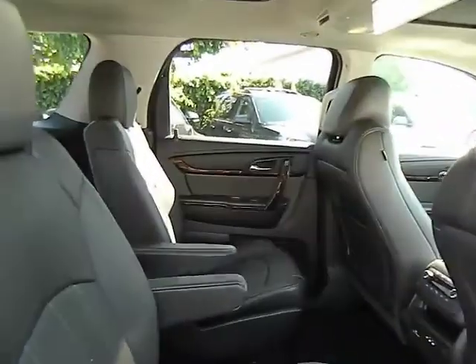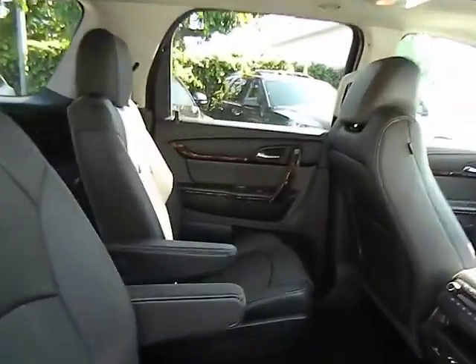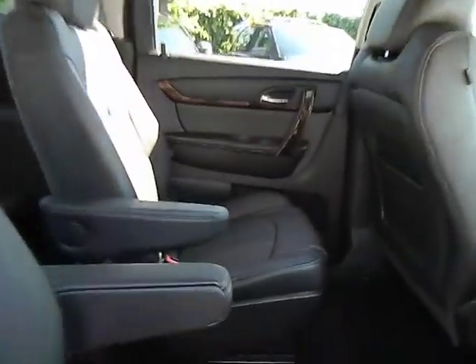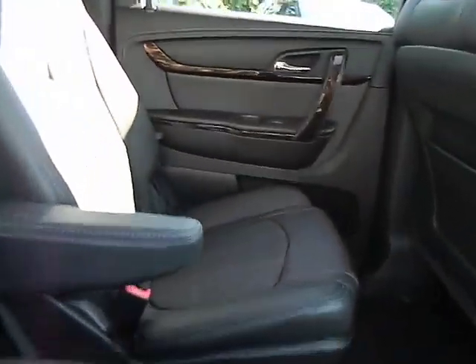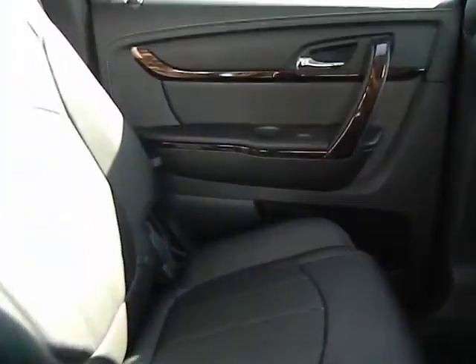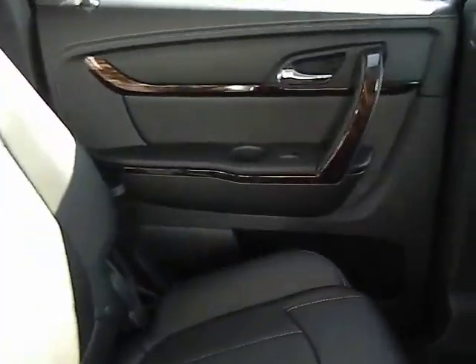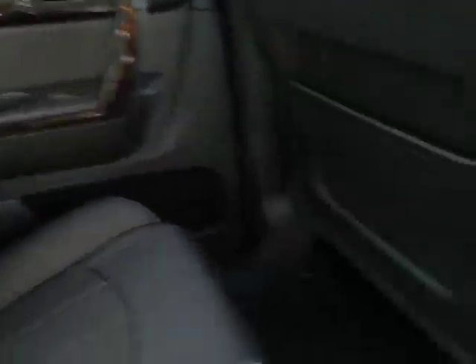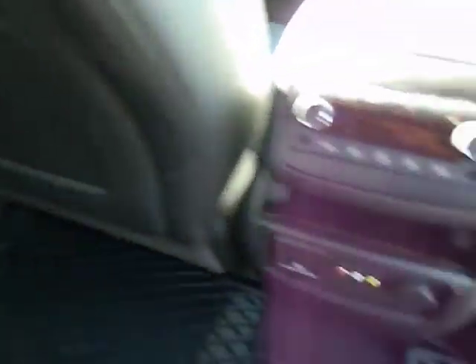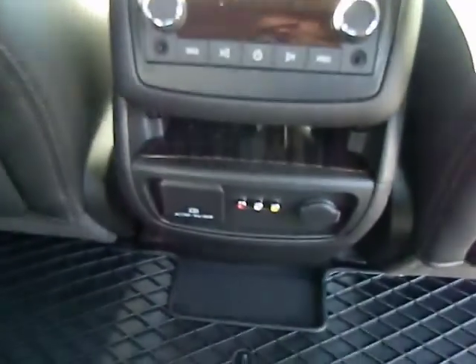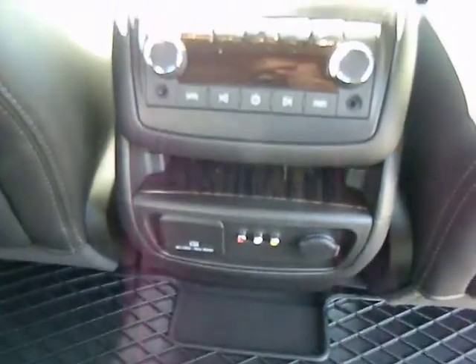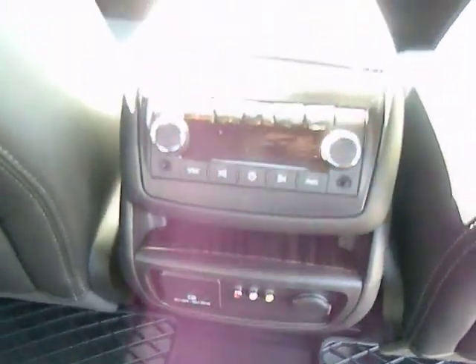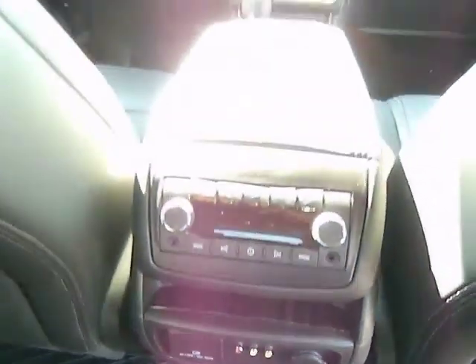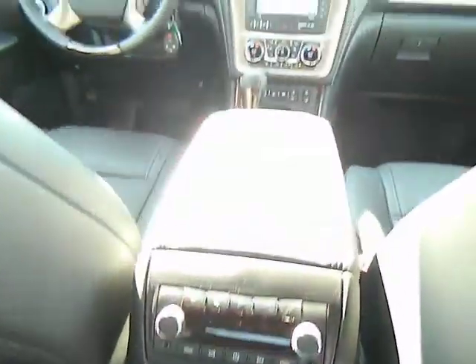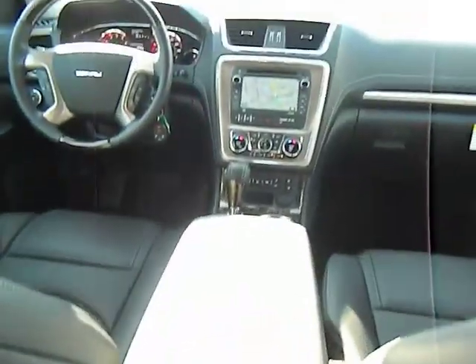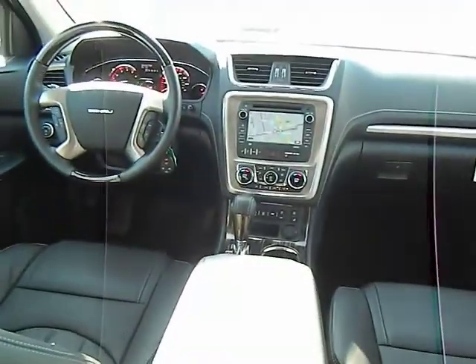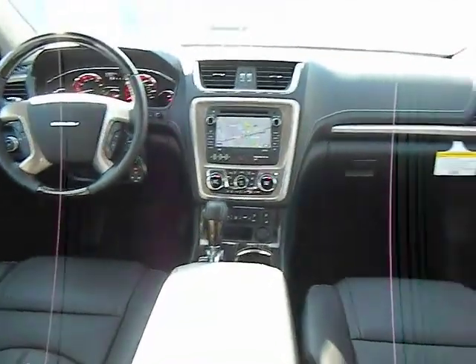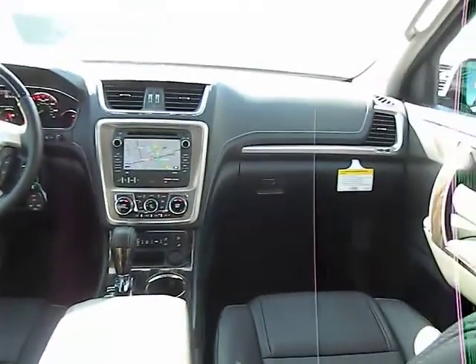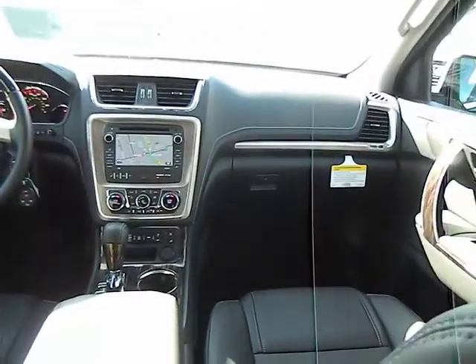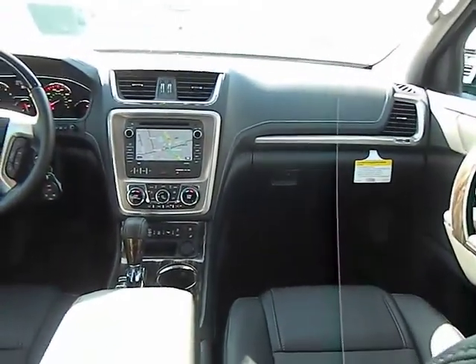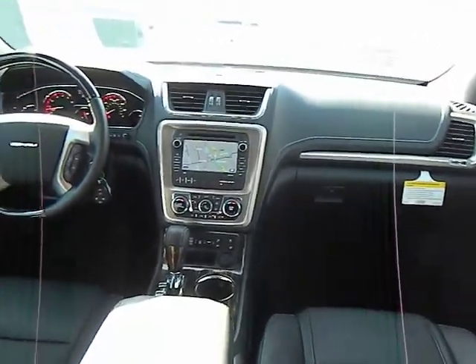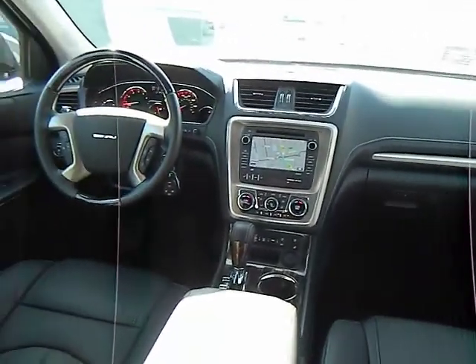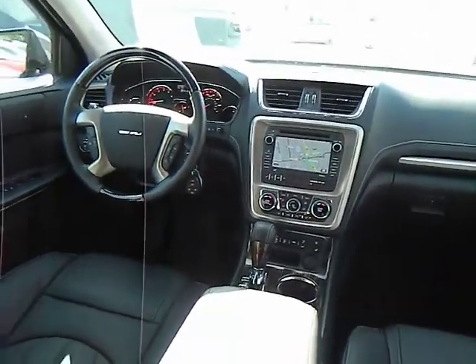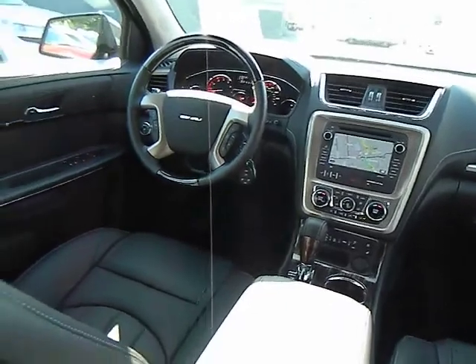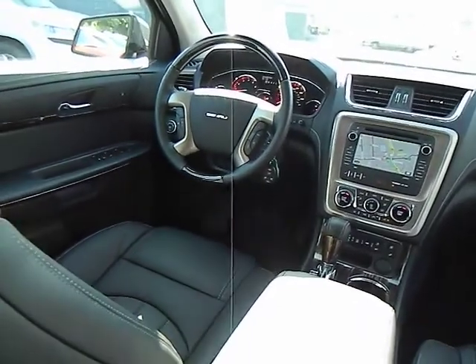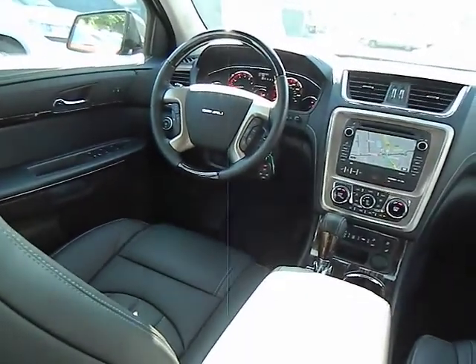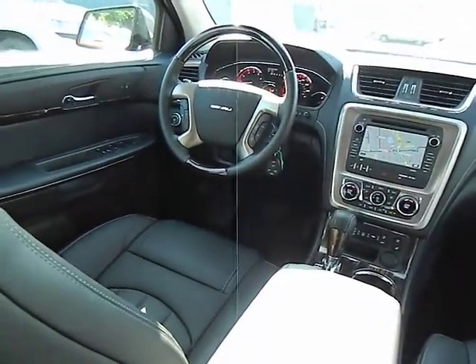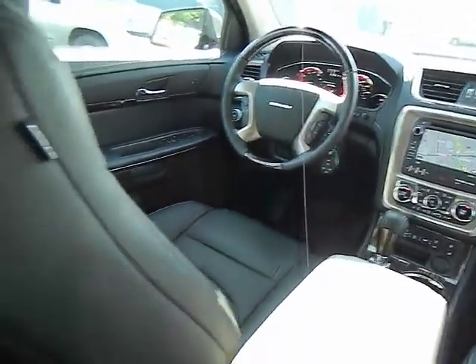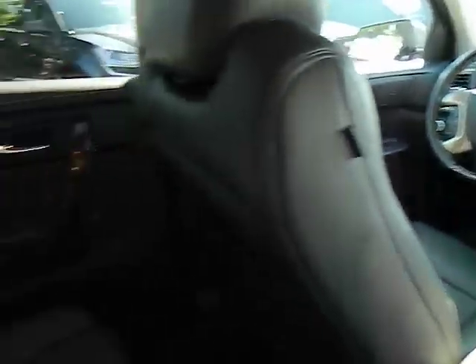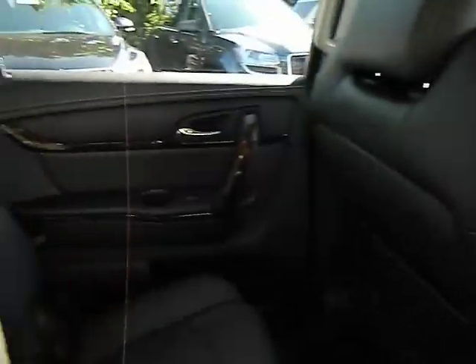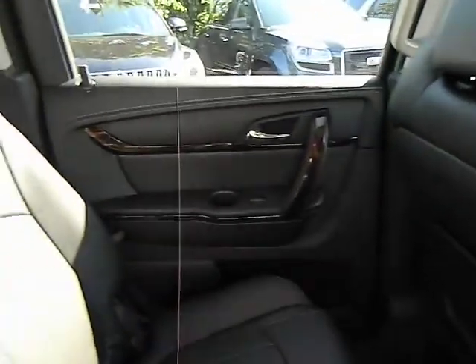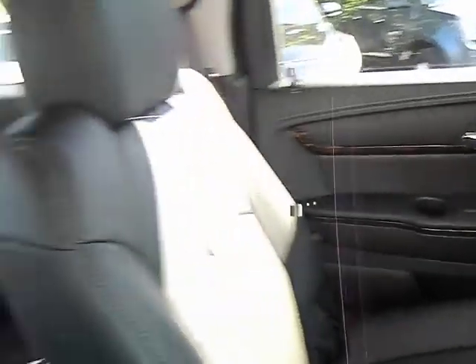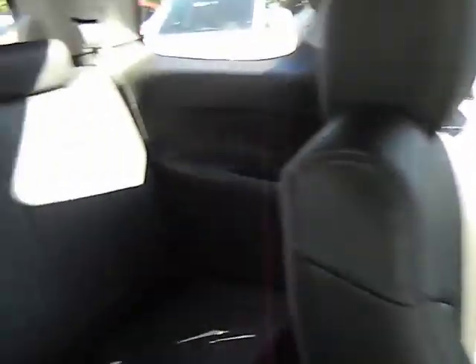Air conditioning front, Bluetooth wireless data link for hands-free phone, cruise control electronic with set and resume speed, keyless start, cruise control, keyless entry, heated and cooled front seats.